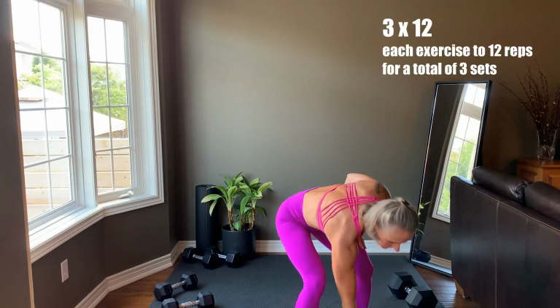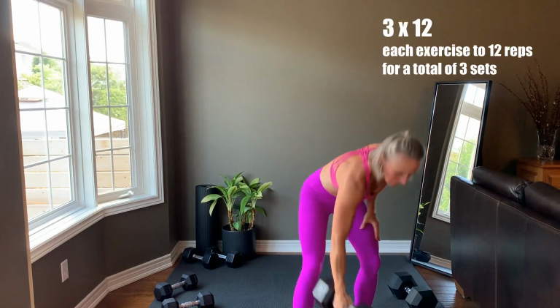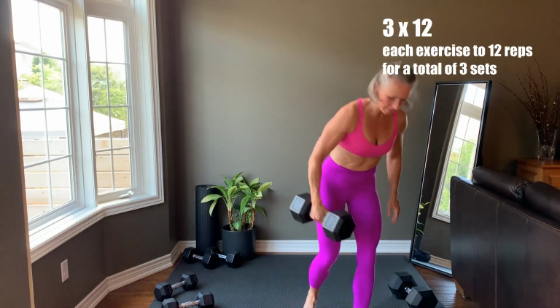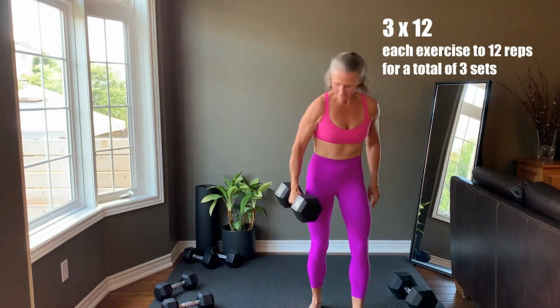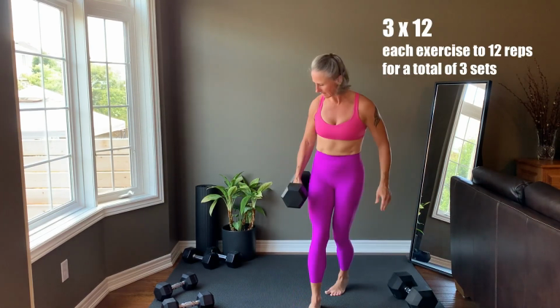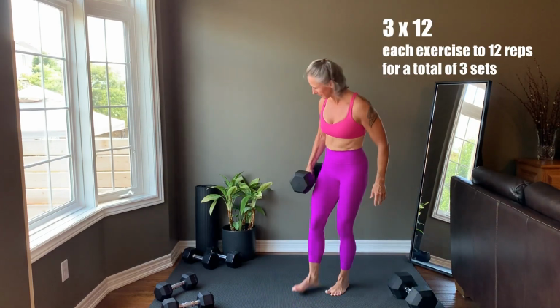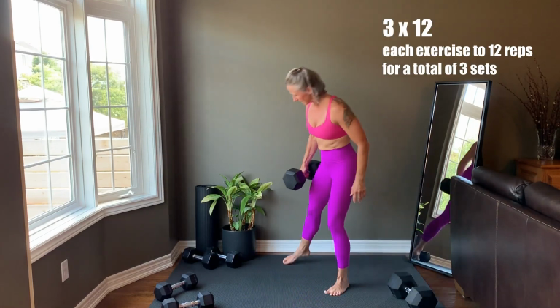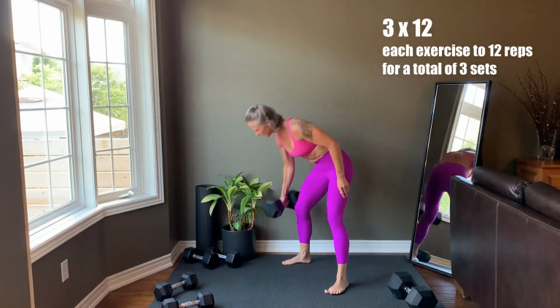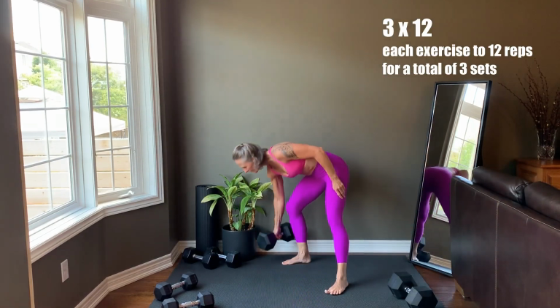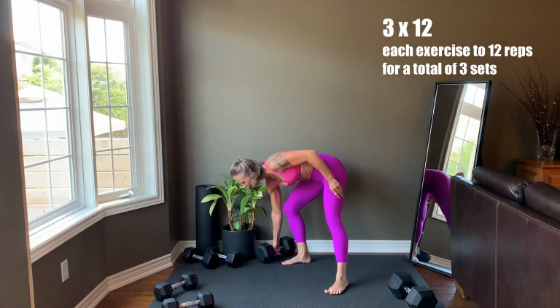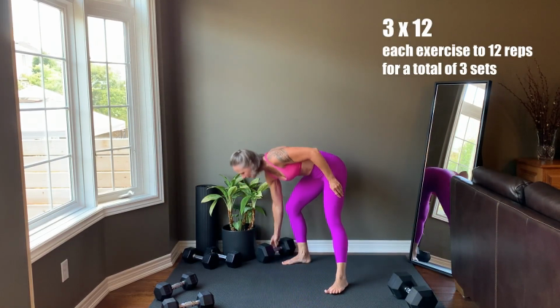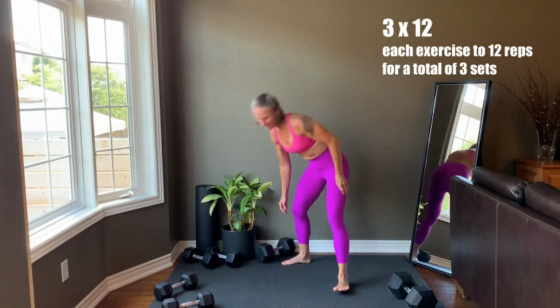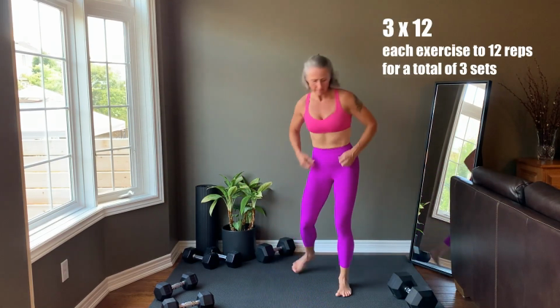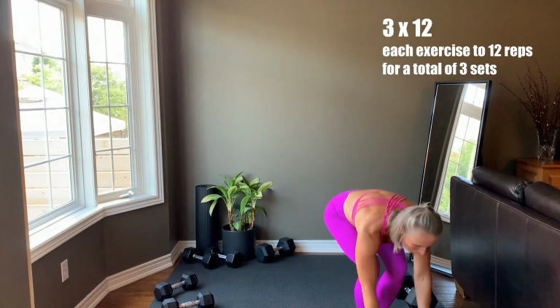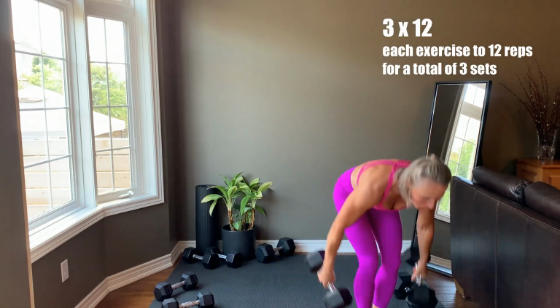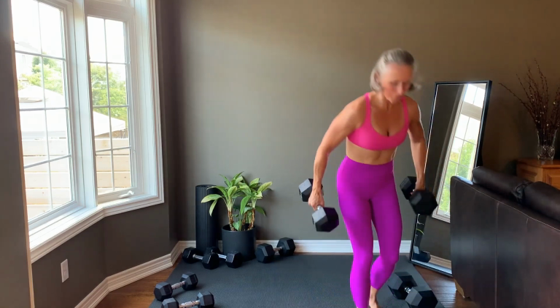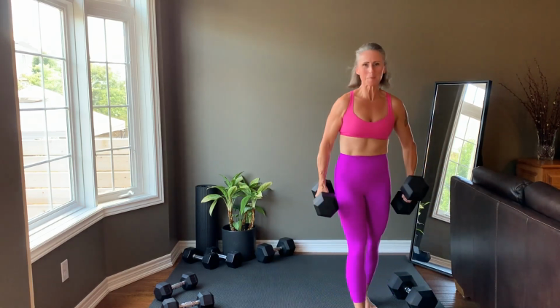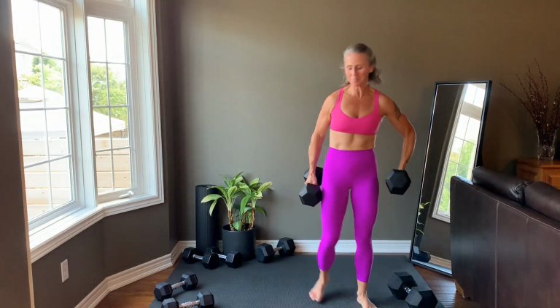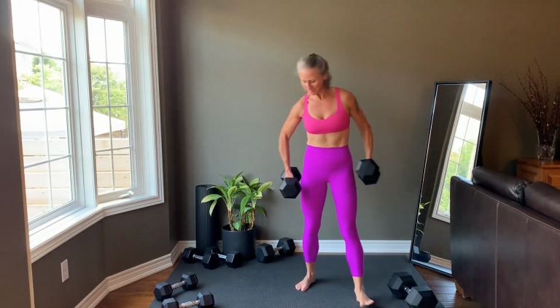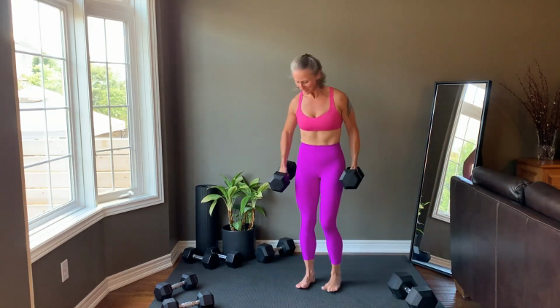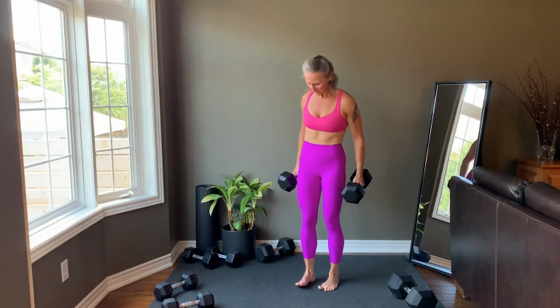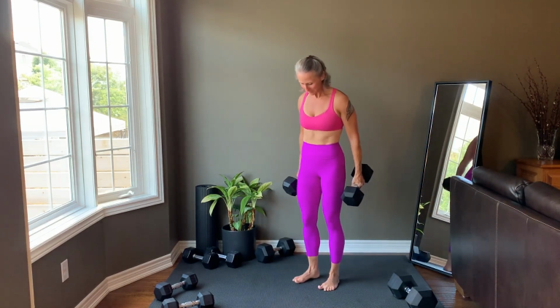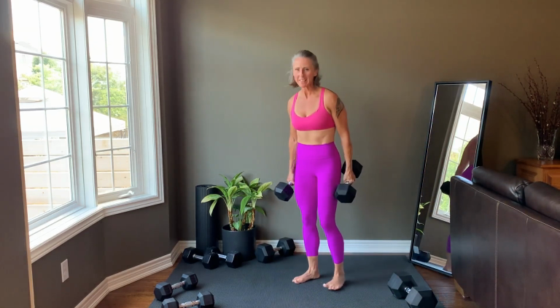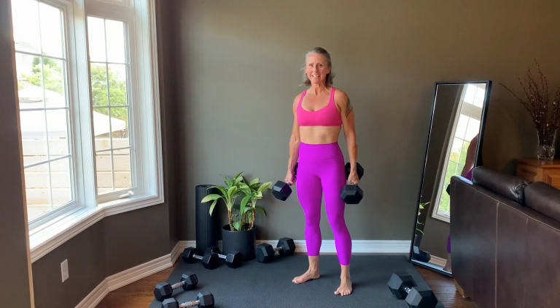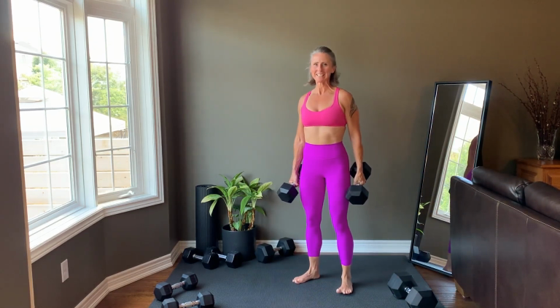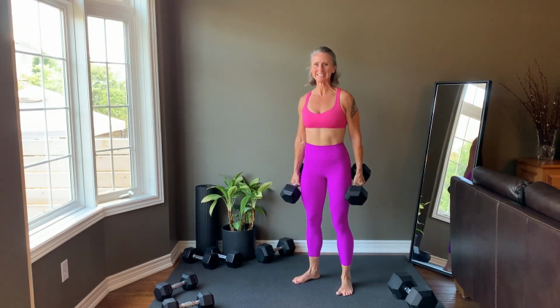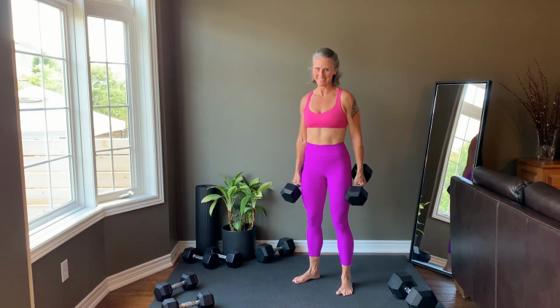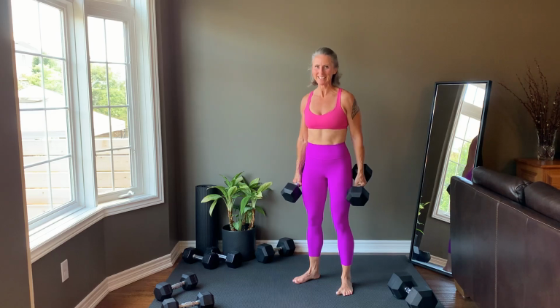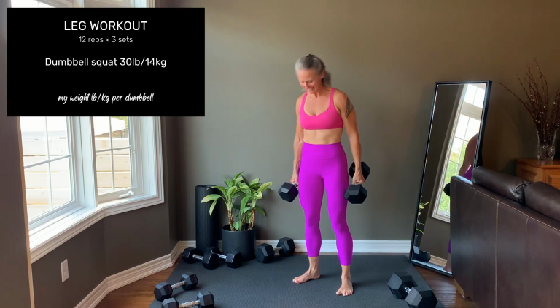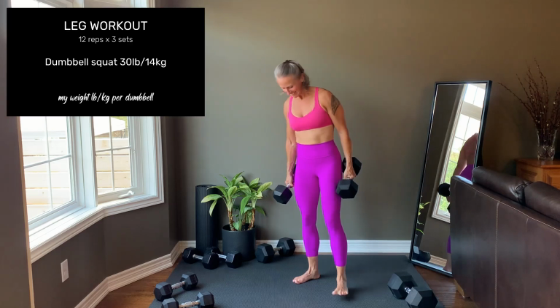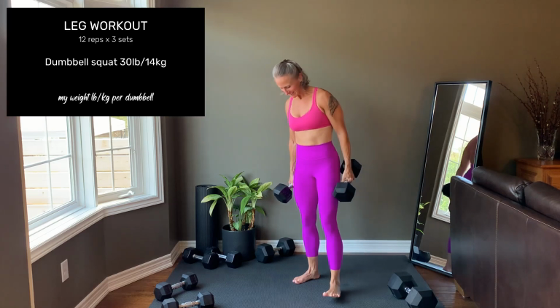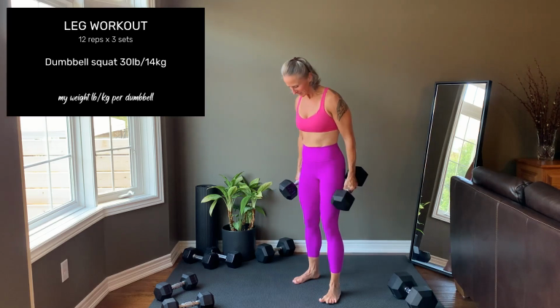I did this workout as a 3x12, each exercise to 12 reps for 3 sets. The go-on-your-own format means you can go at your own pace using the reps and sets you prefer. First is a dumbbell squat.